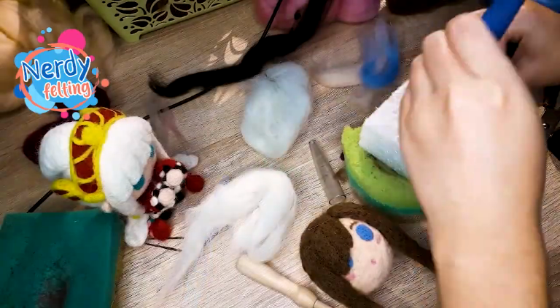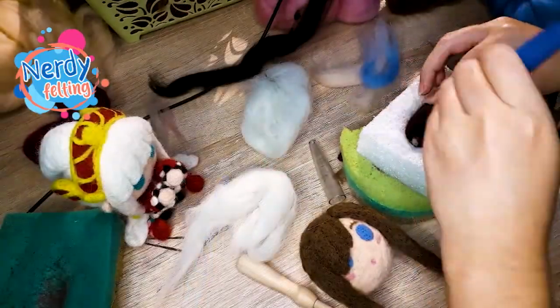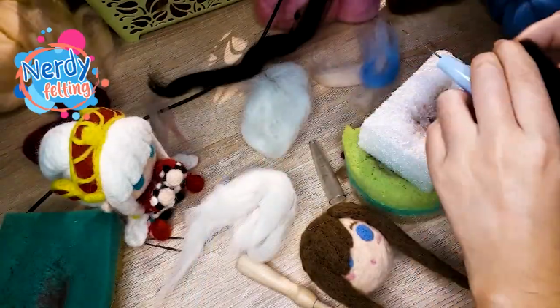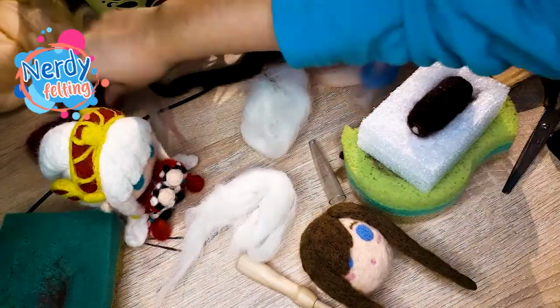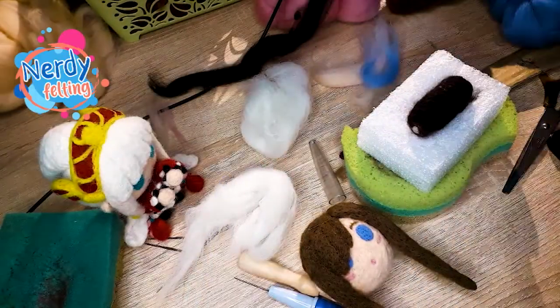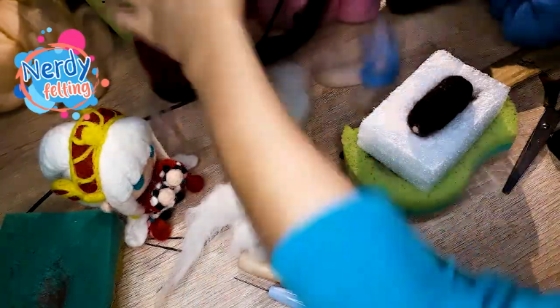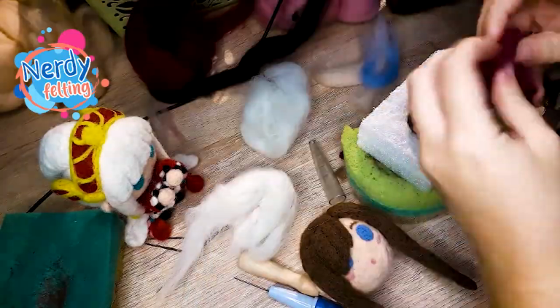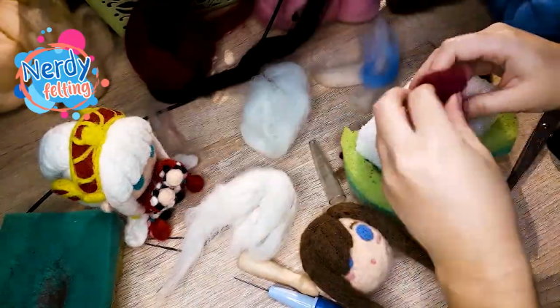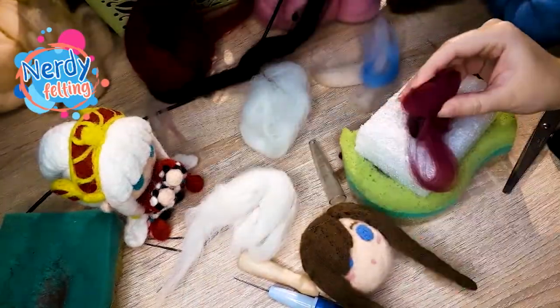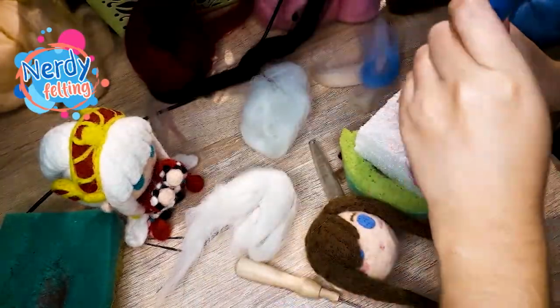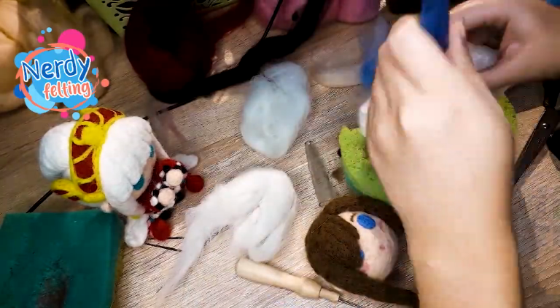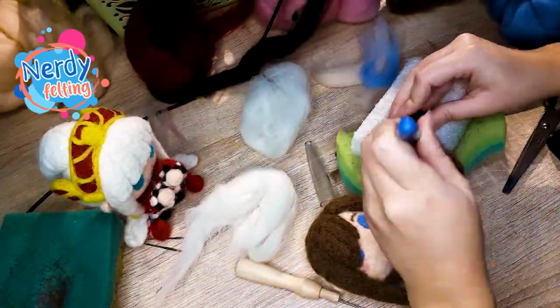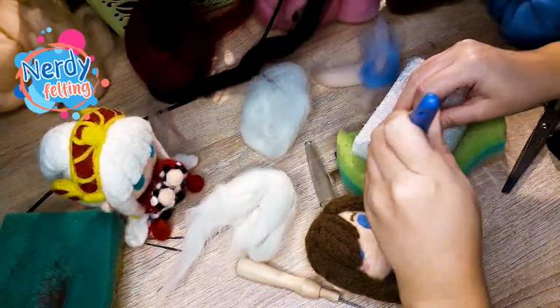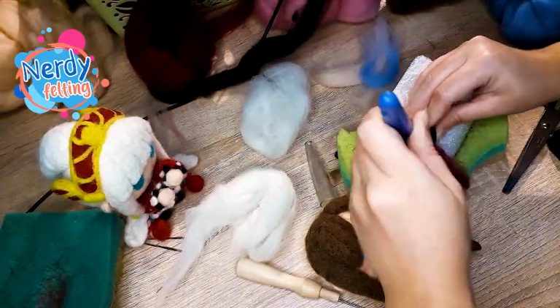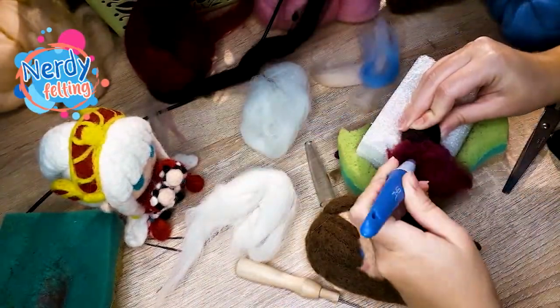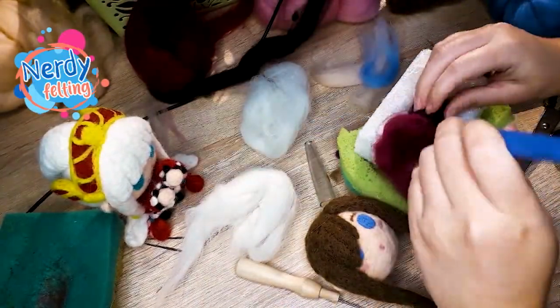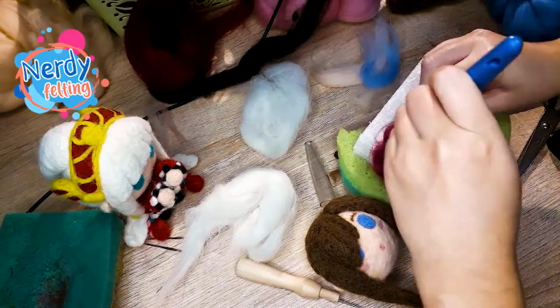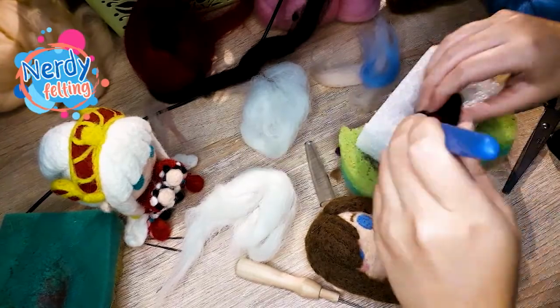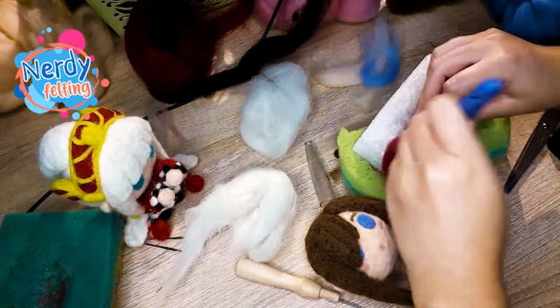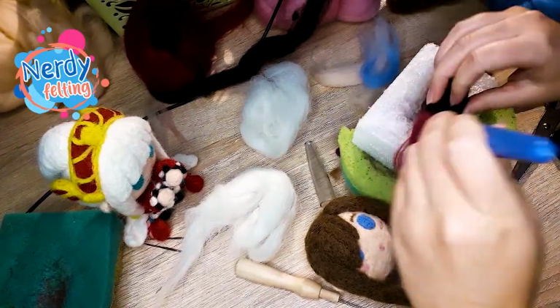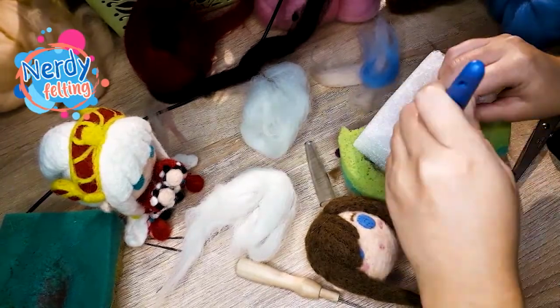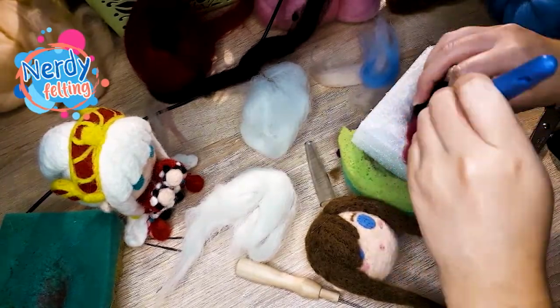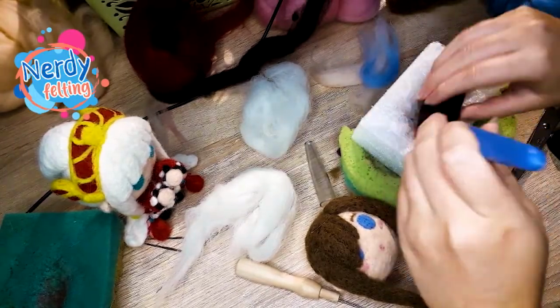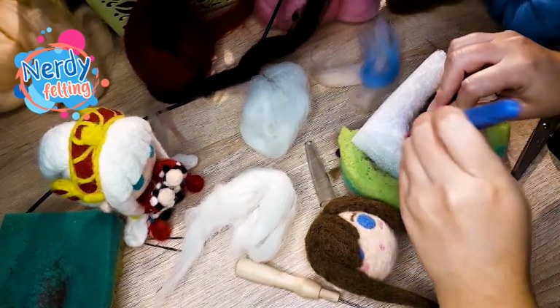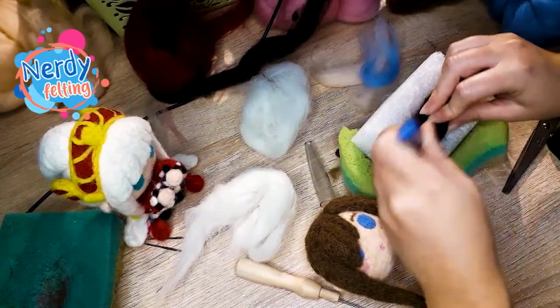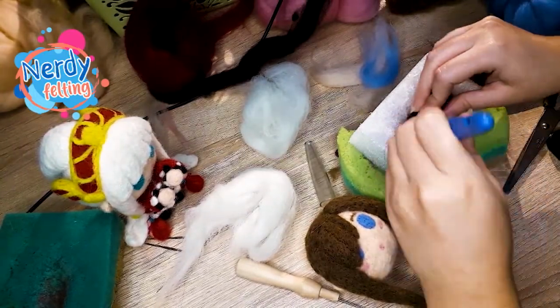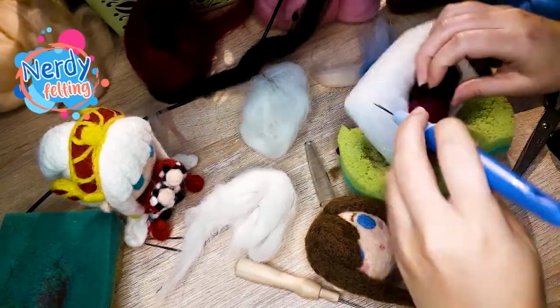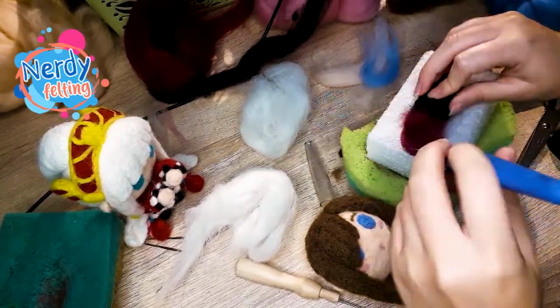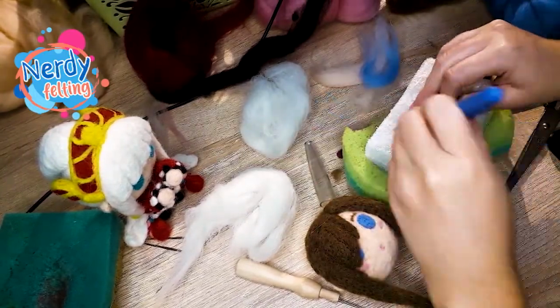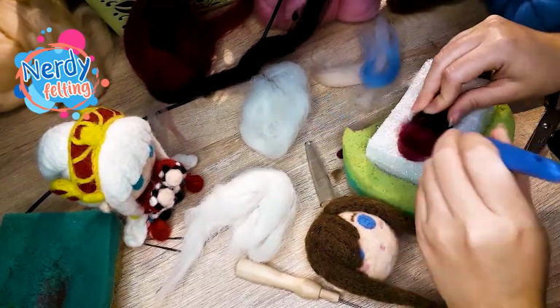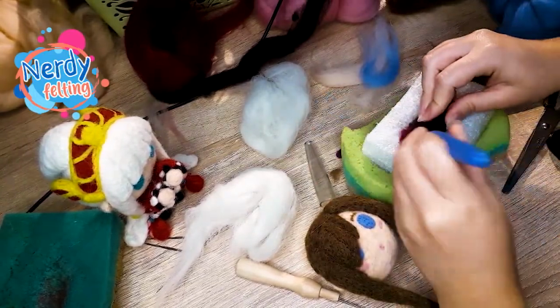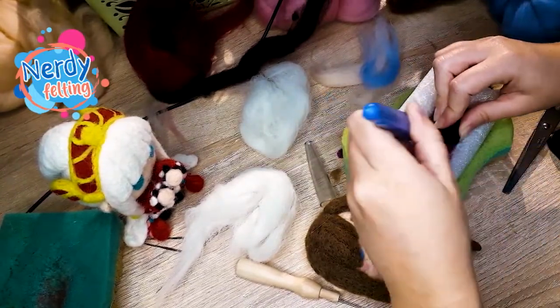At this point I've decided to work on my torso. I've added a layer of crimson wool at the top of it, and I've added some brown wool on the breast area.